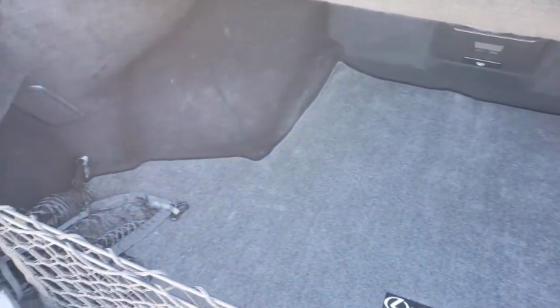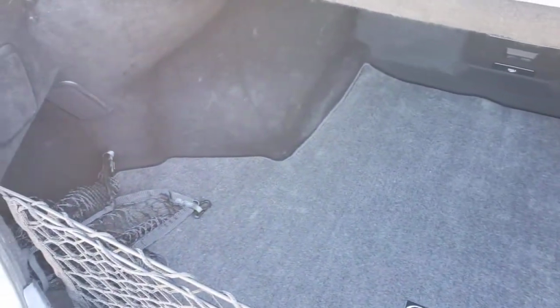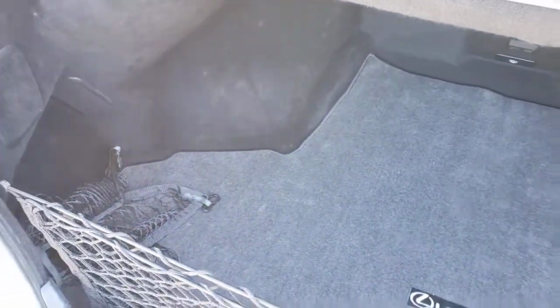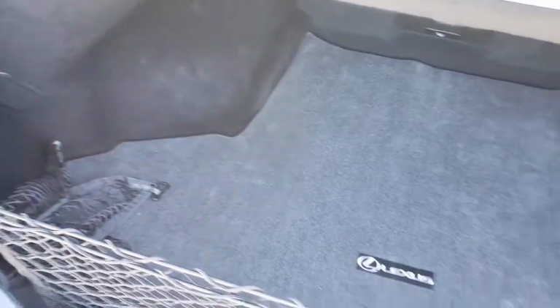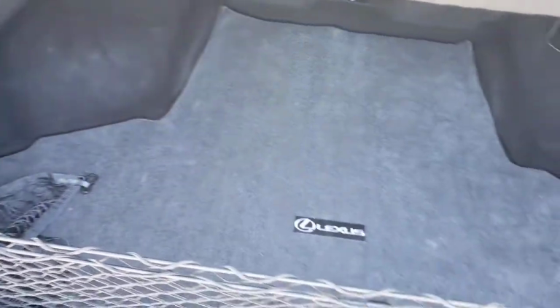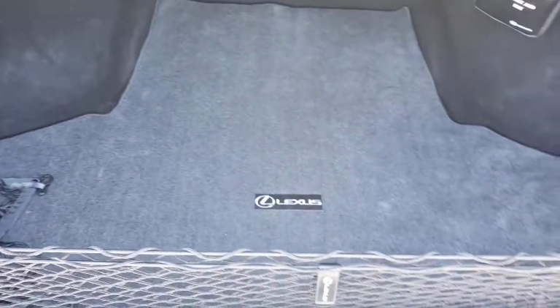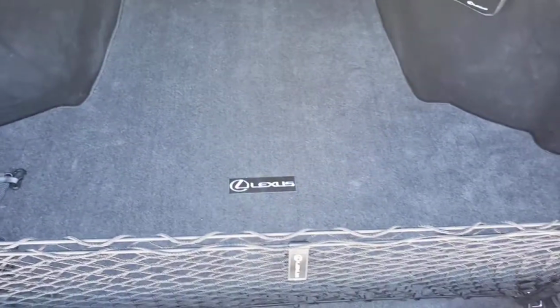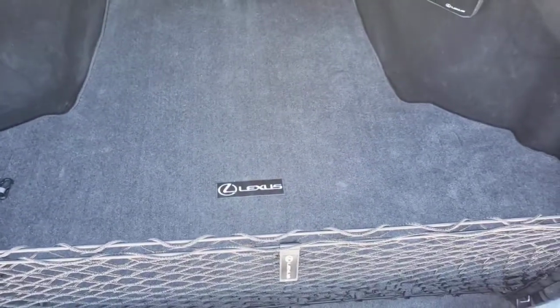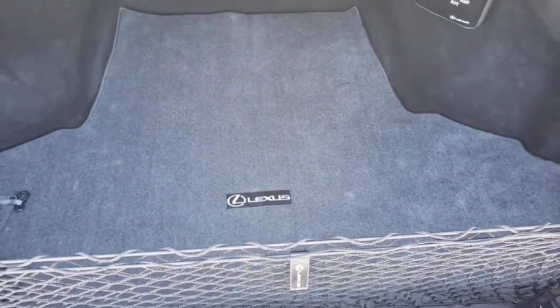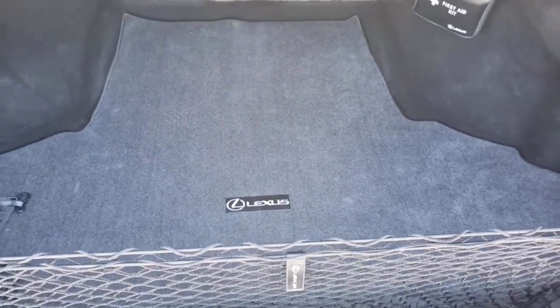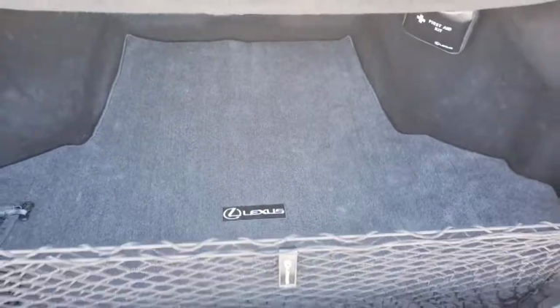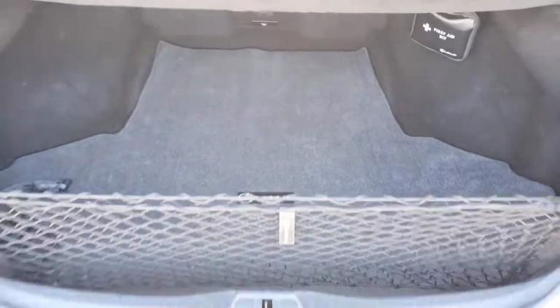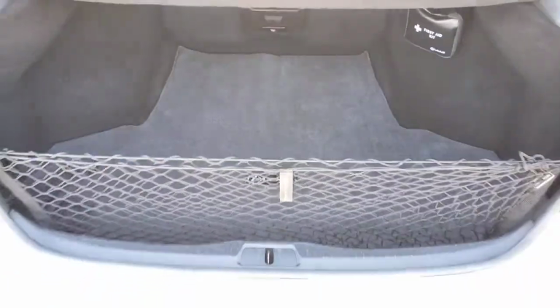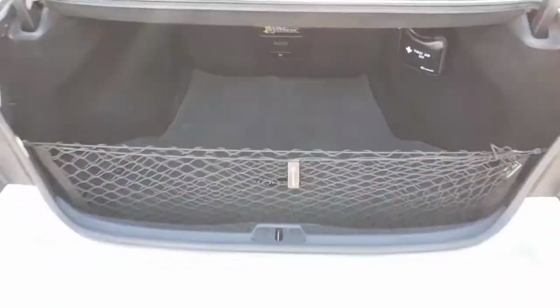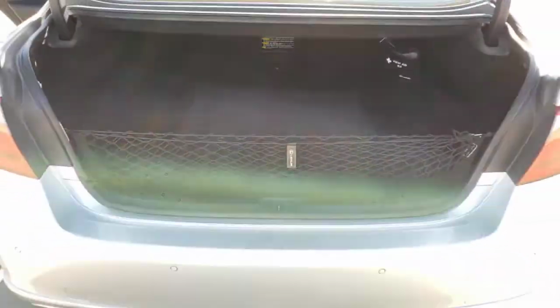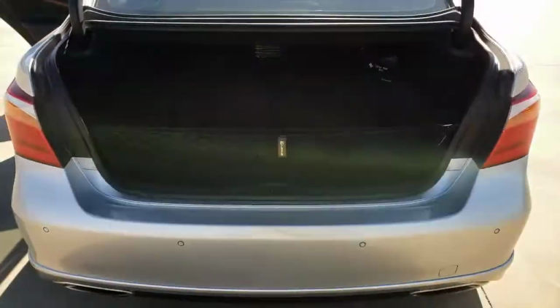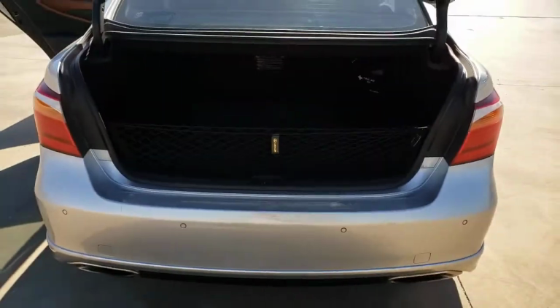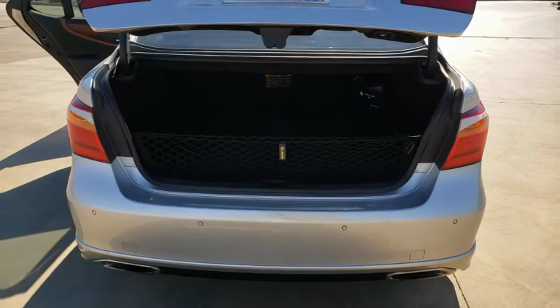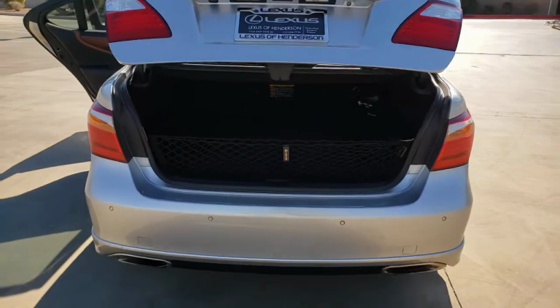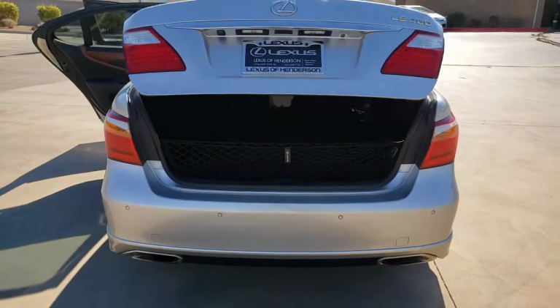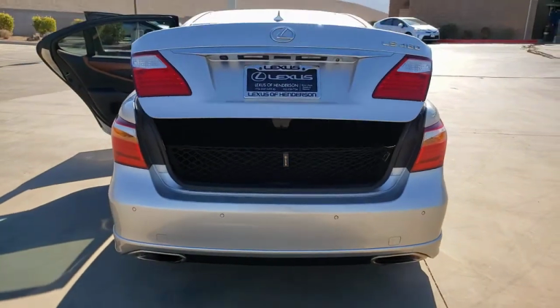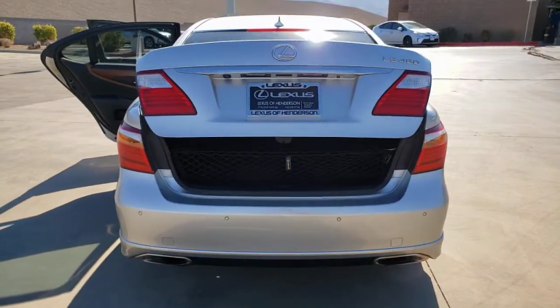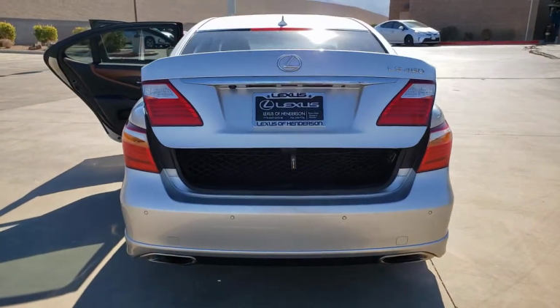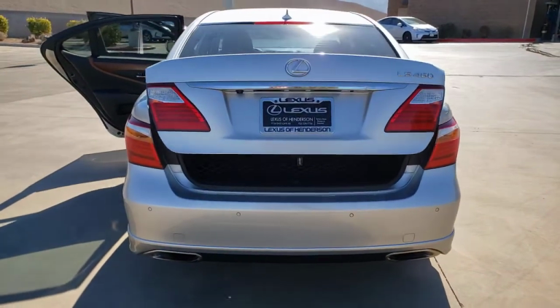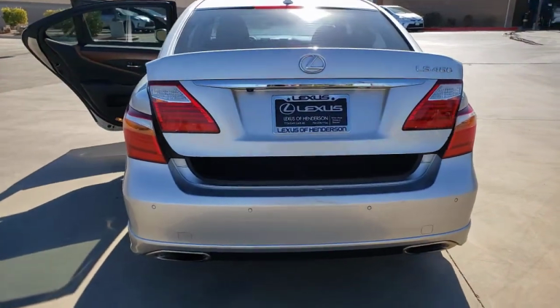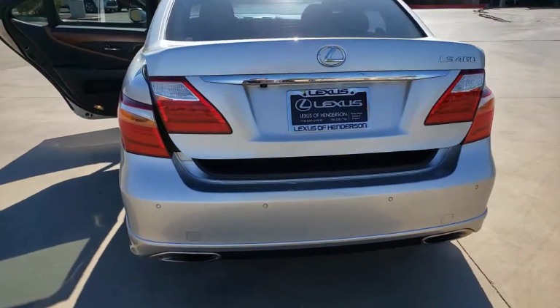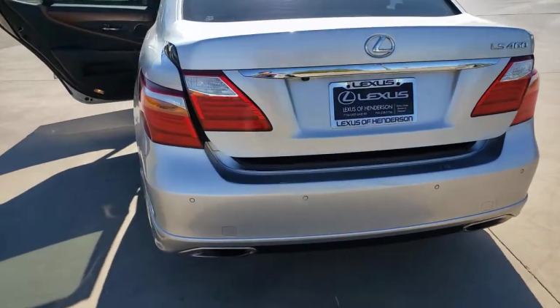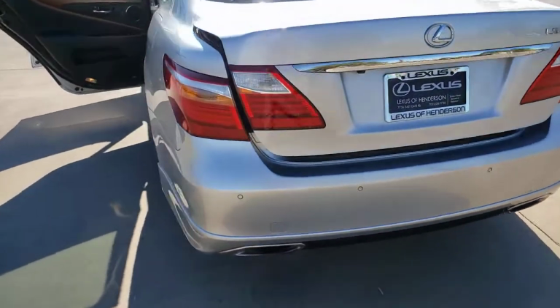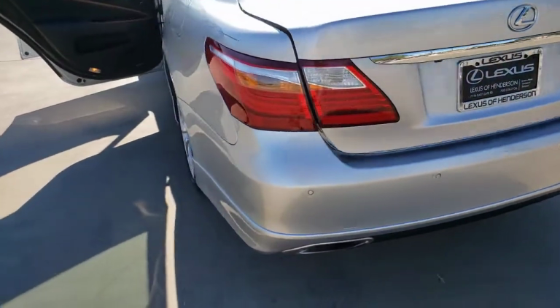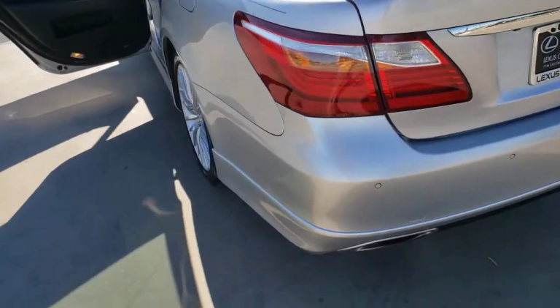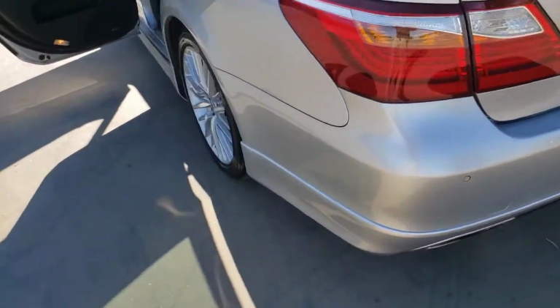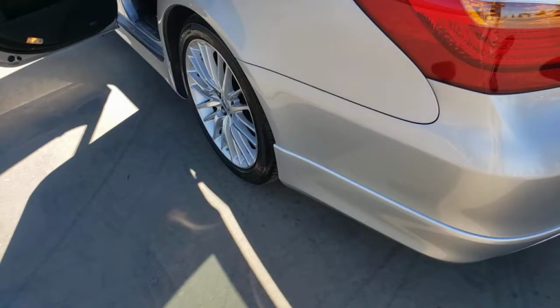Electrochromic rearview mirror. Fiery performance meets refined comfort in this remarkable LS. See for yourself when you take it out for a test drive. Our professional staff looks forward to giving you excellent service.